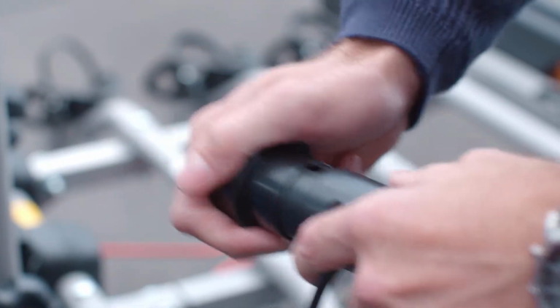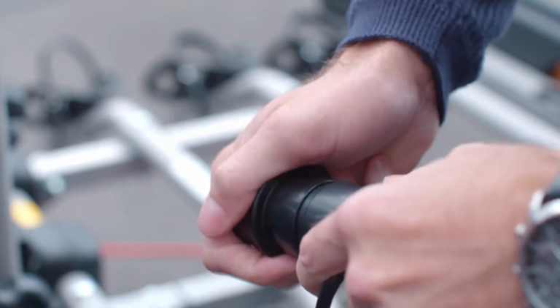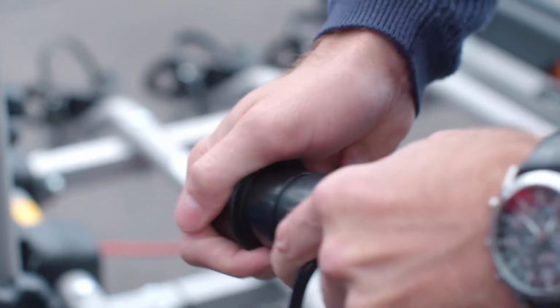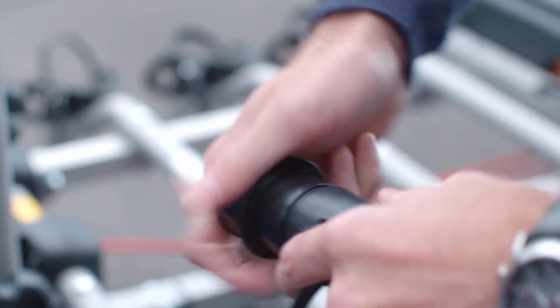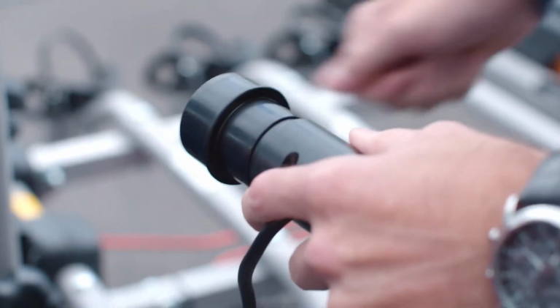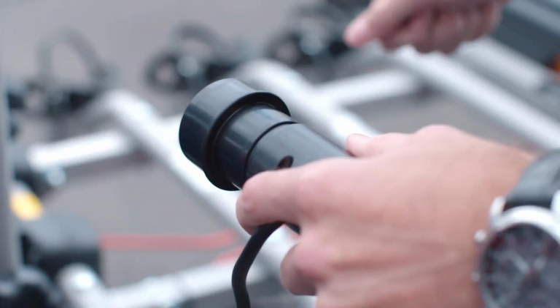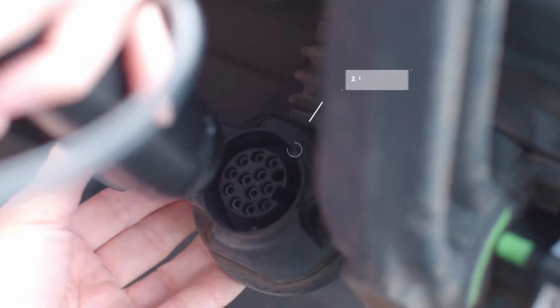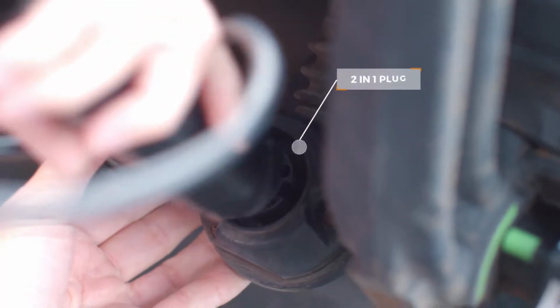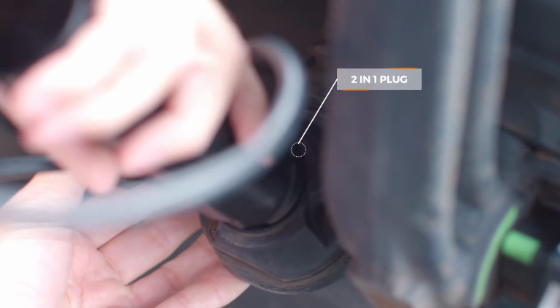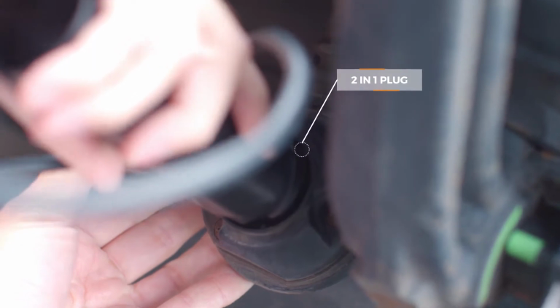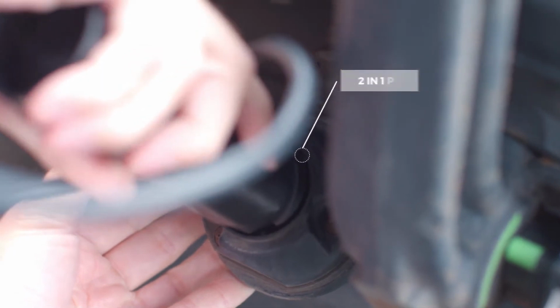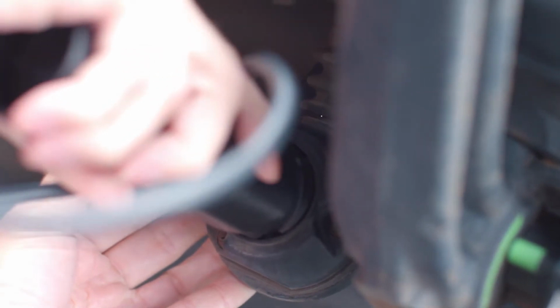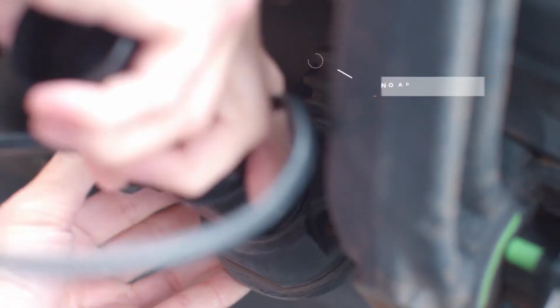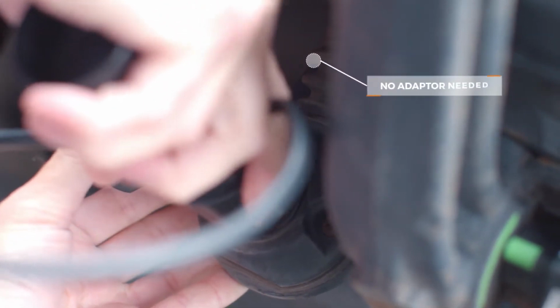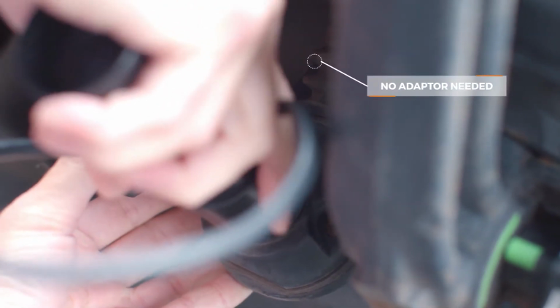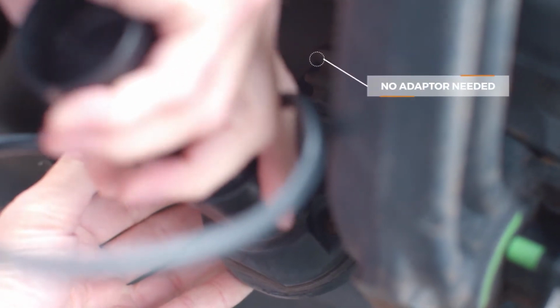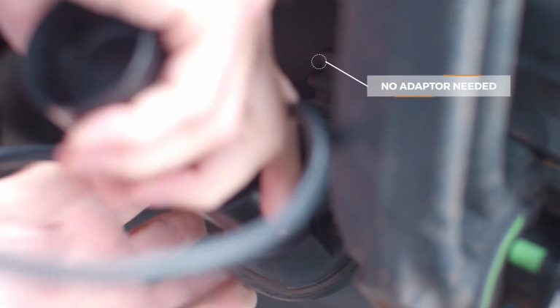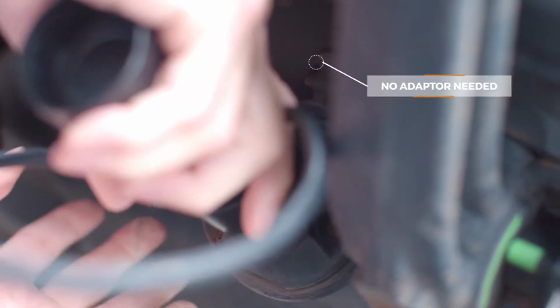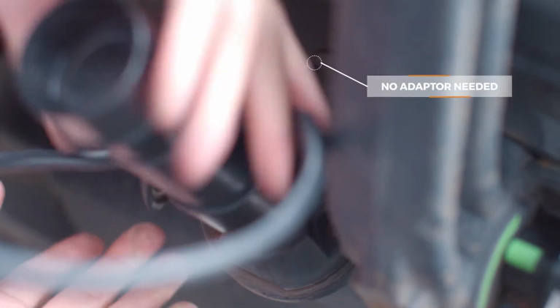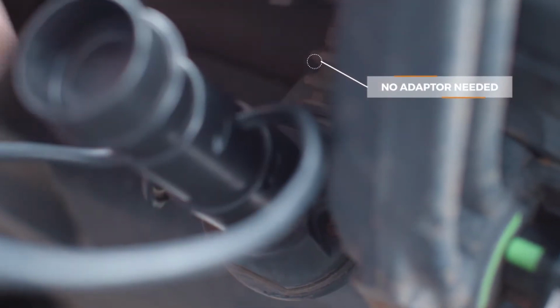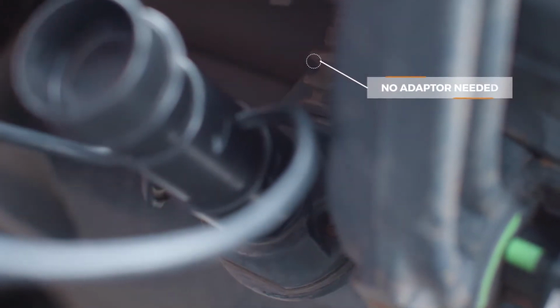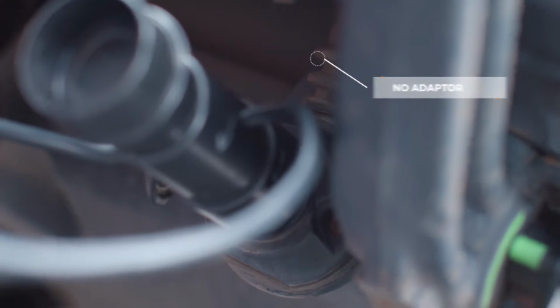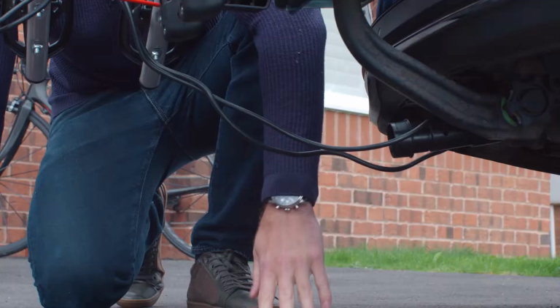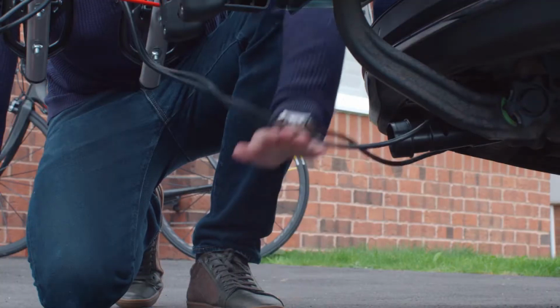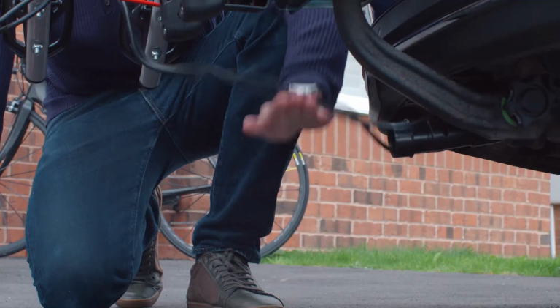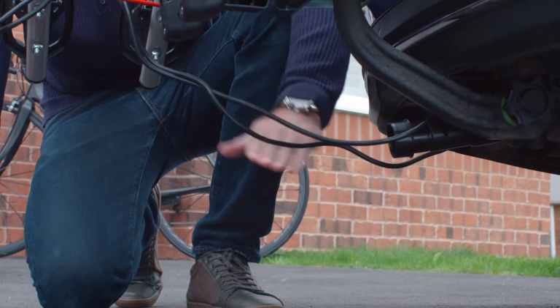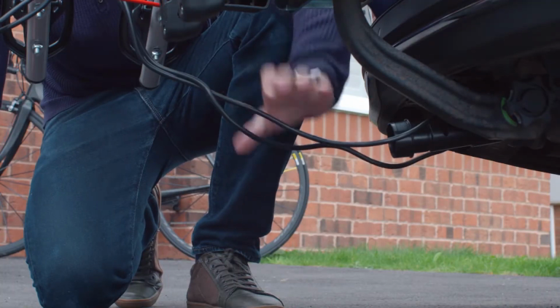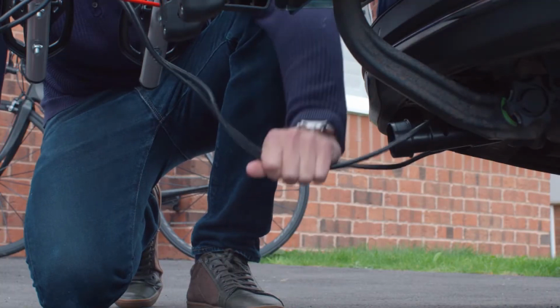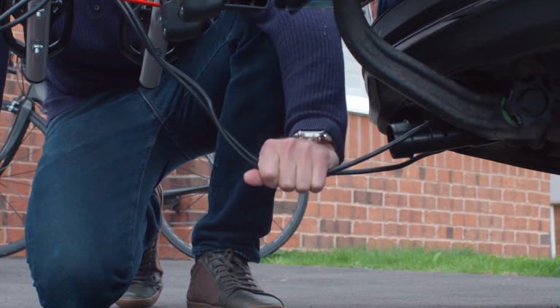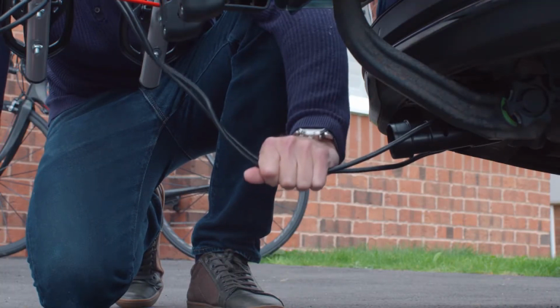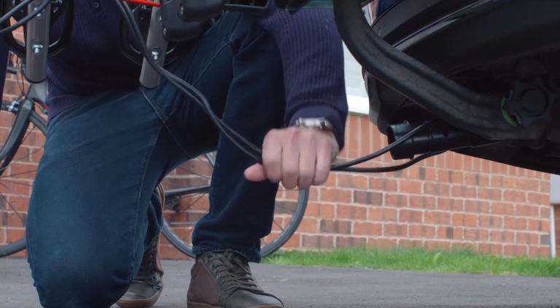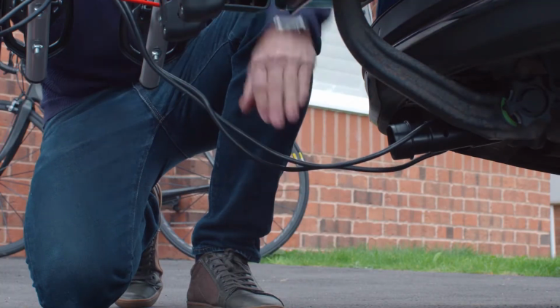Fit the protective cap onto one end of the plug and attach the plug to the vehicle using the appropriate 7 or 13 pin electrical connection. Ensure the plug is fully inserted and that the cable cannot touch the floor.